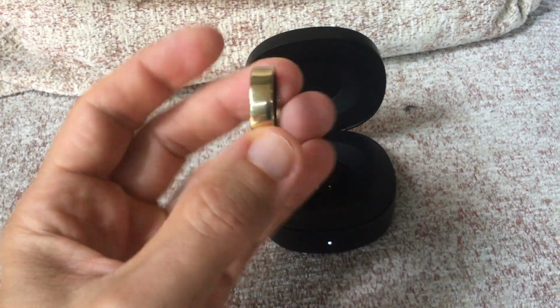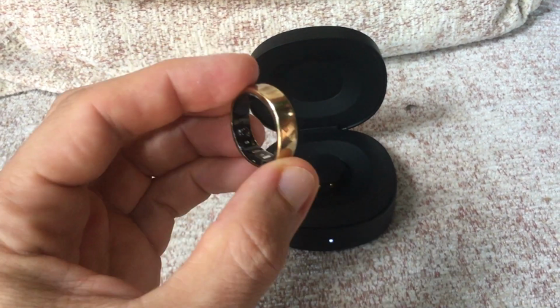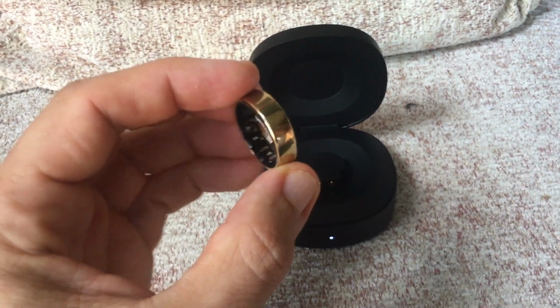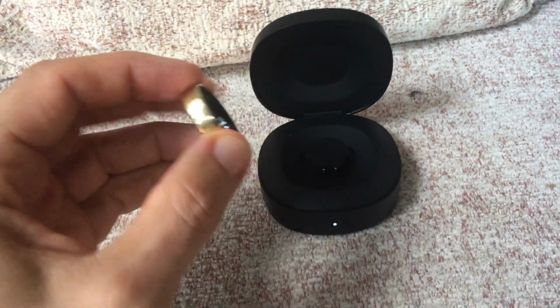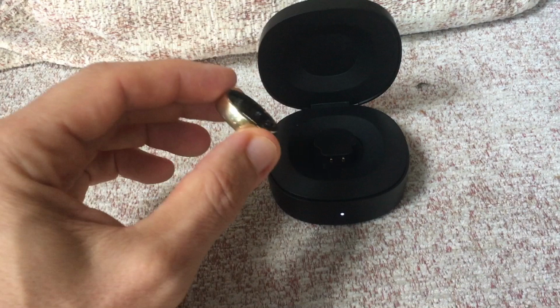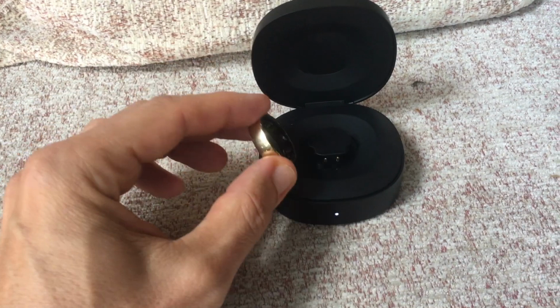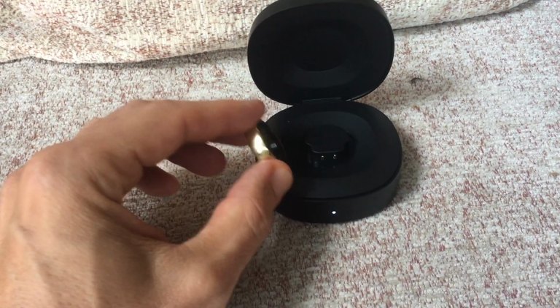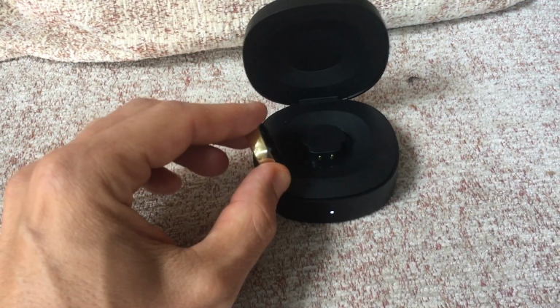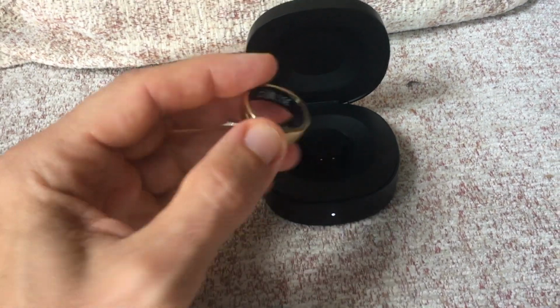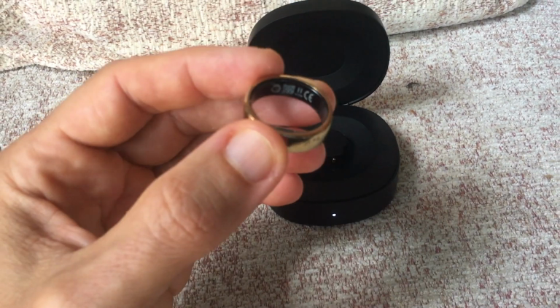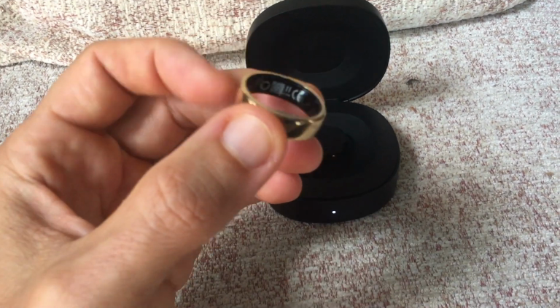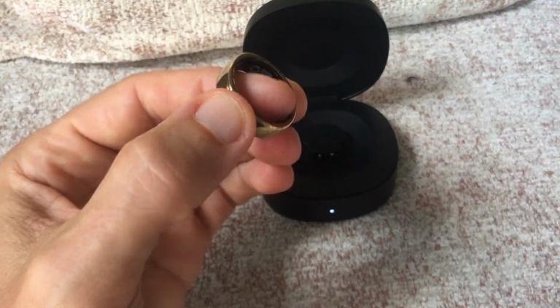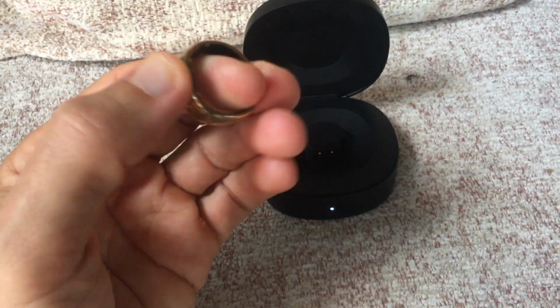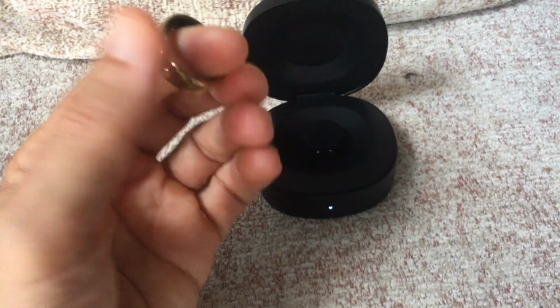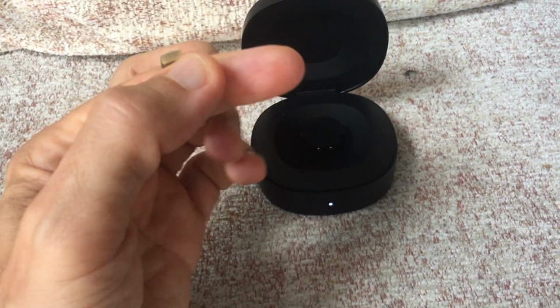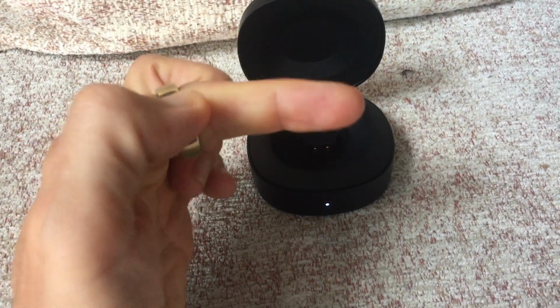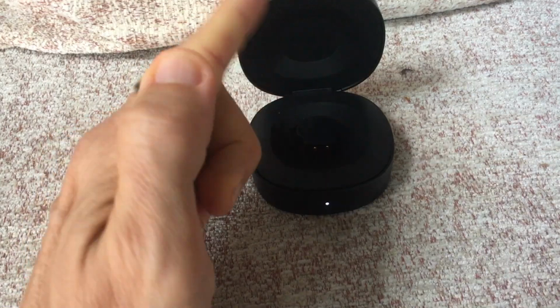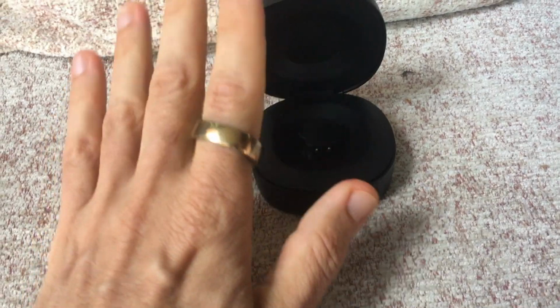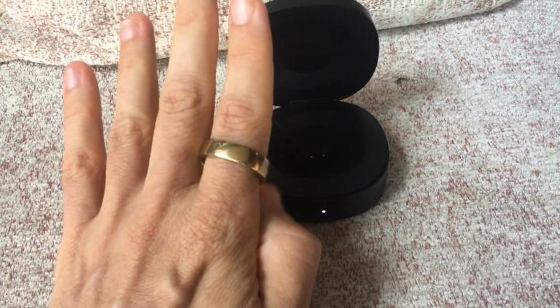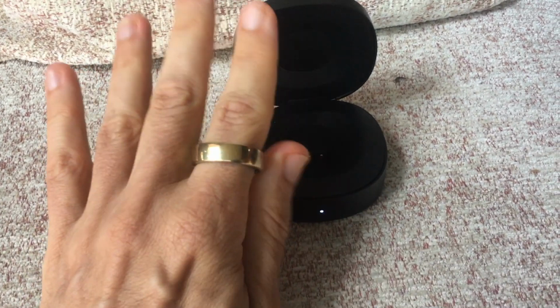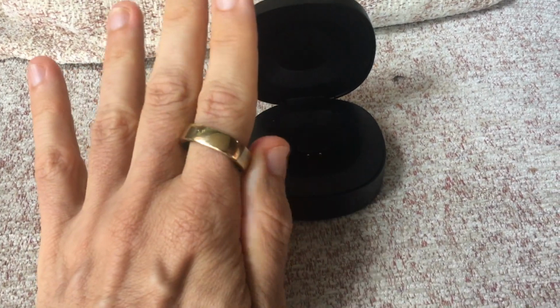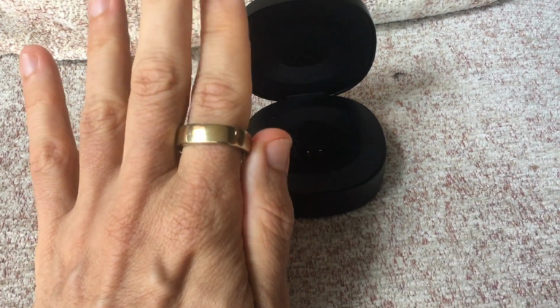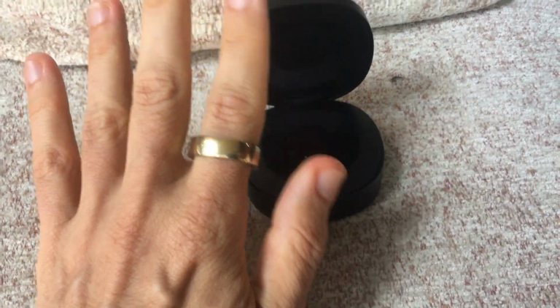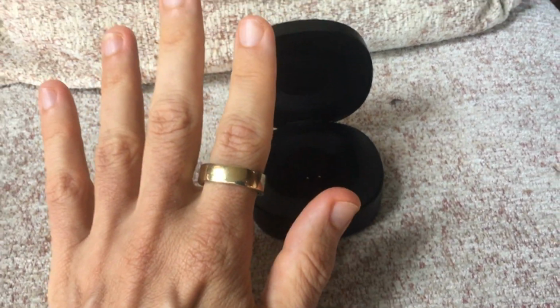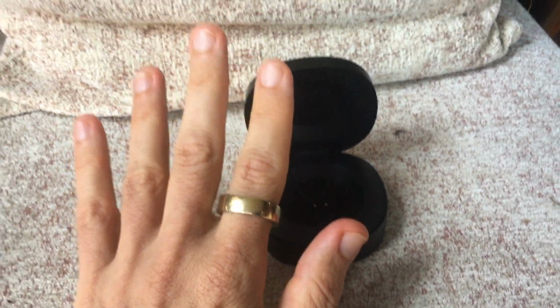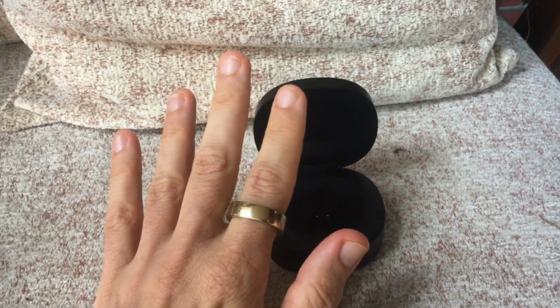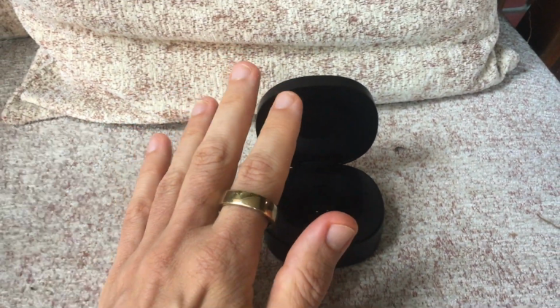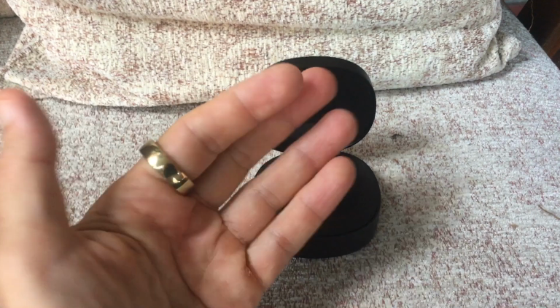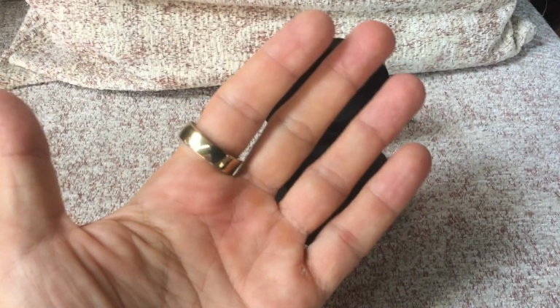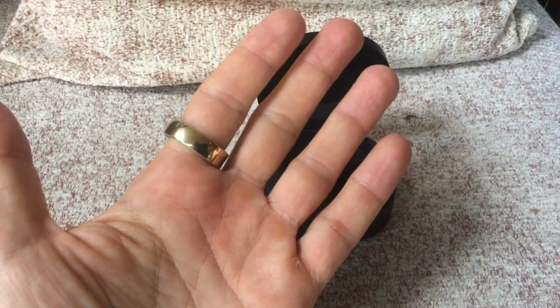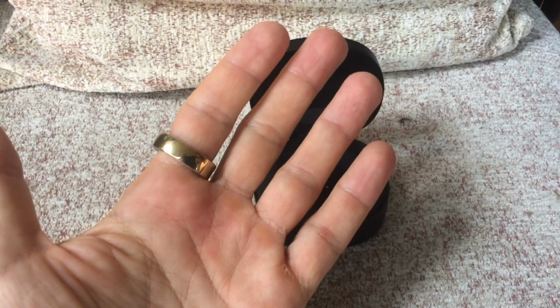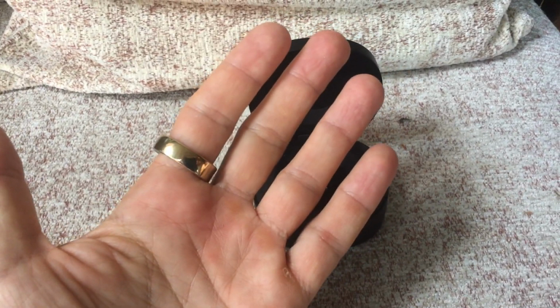The Ring now offers a three-night average assessment alongside the single-night option. This extended view provides a more nuanced picture of your sleep patterns, potentially catching irregularities that might slip through in a single night's data.